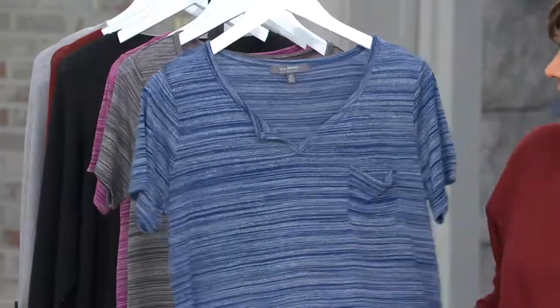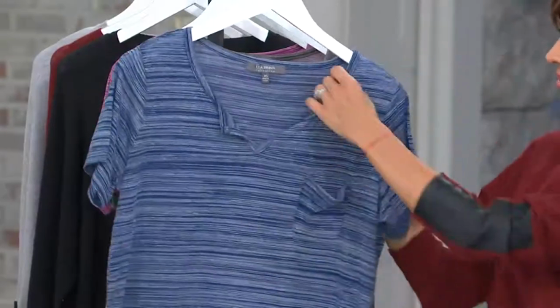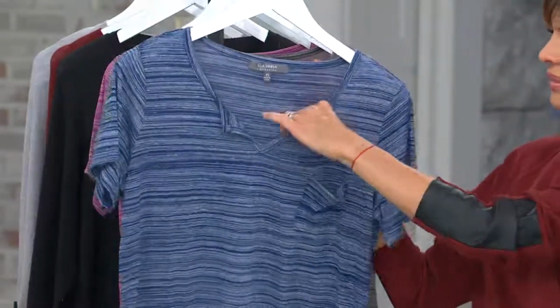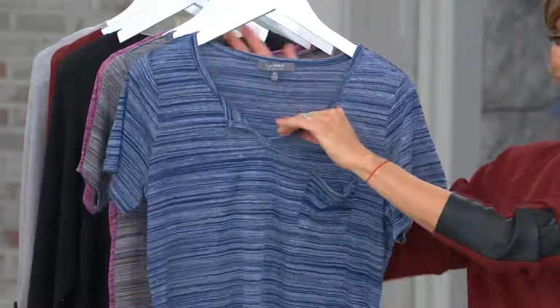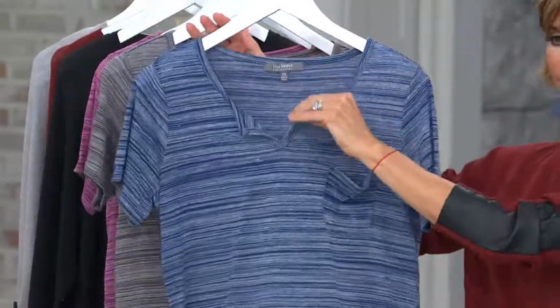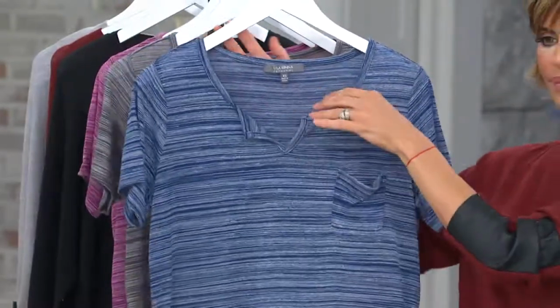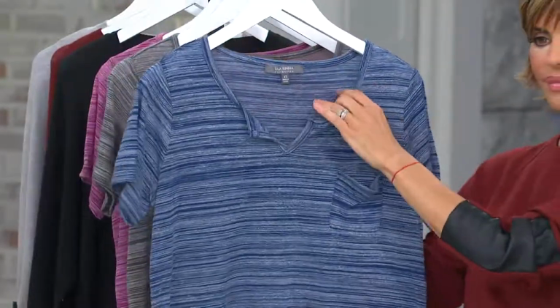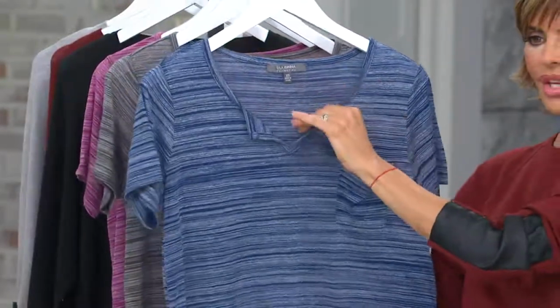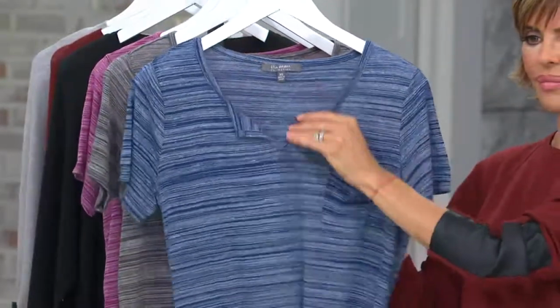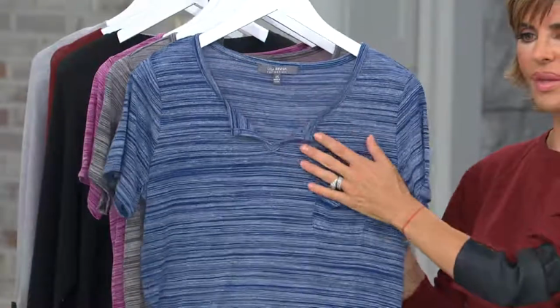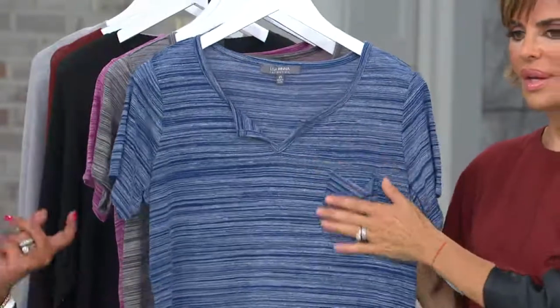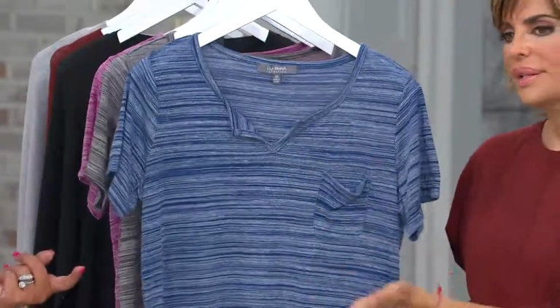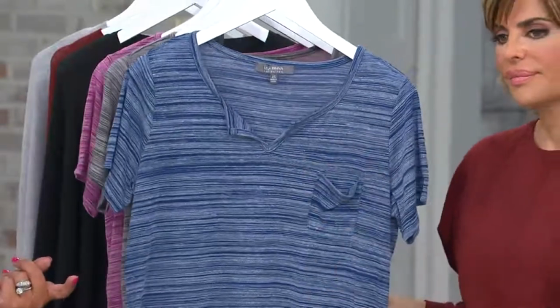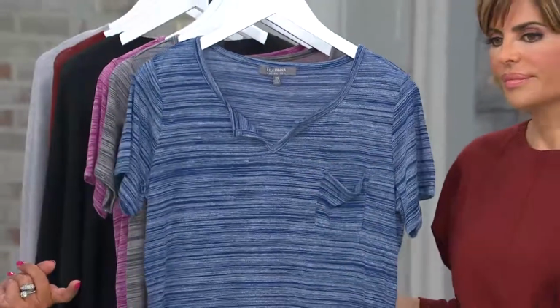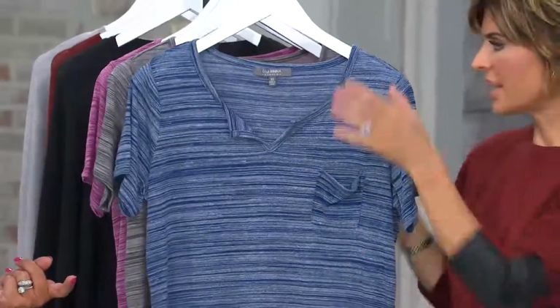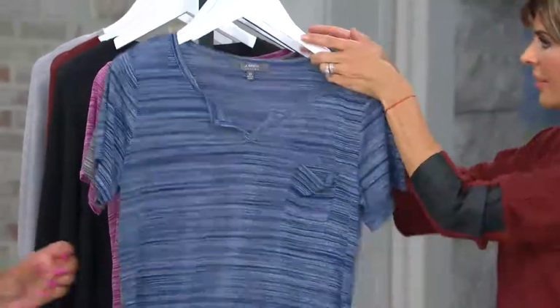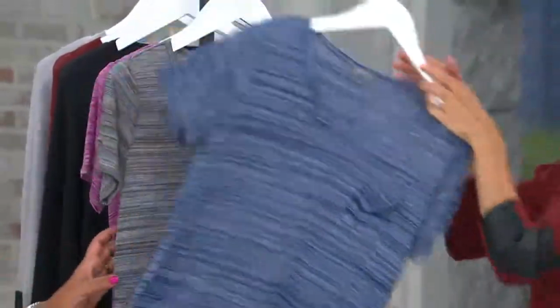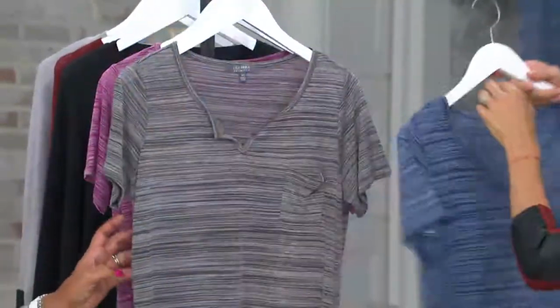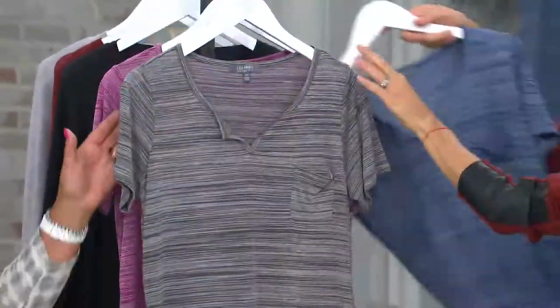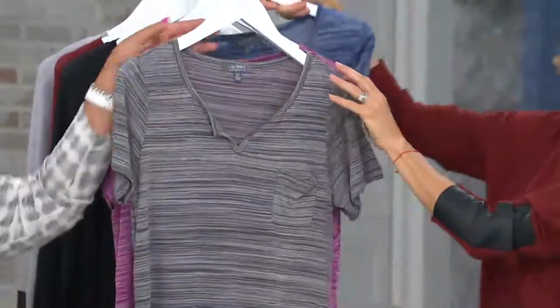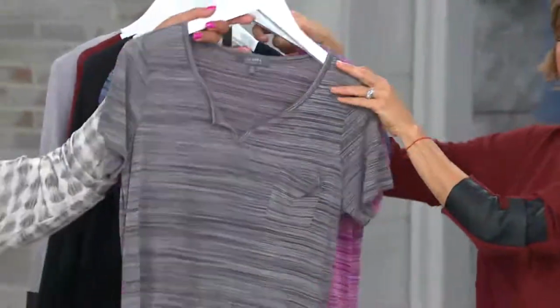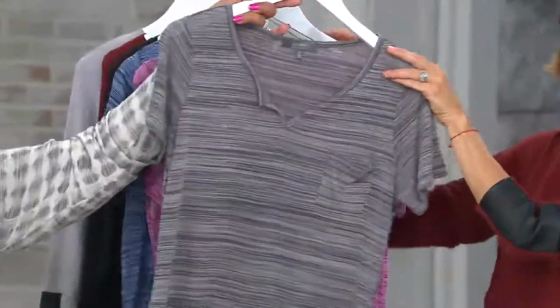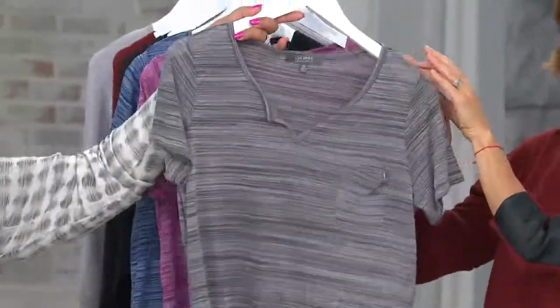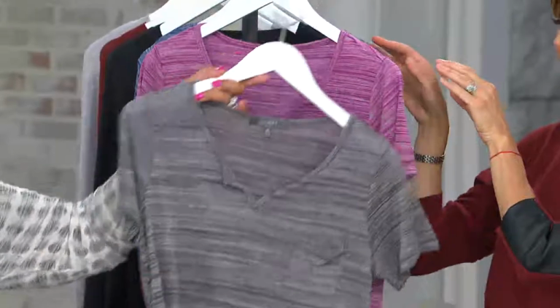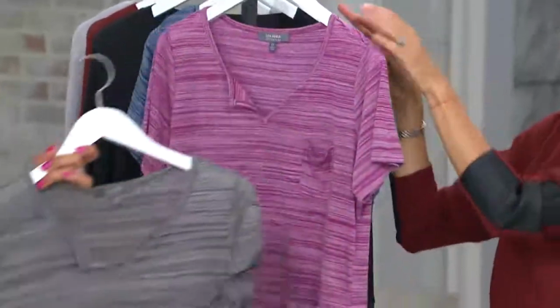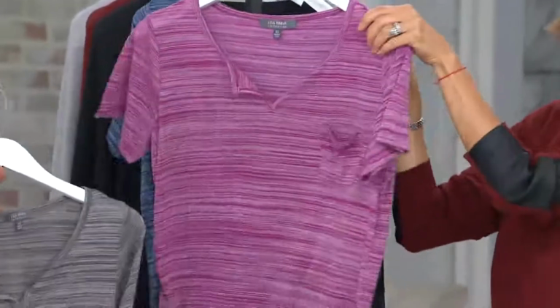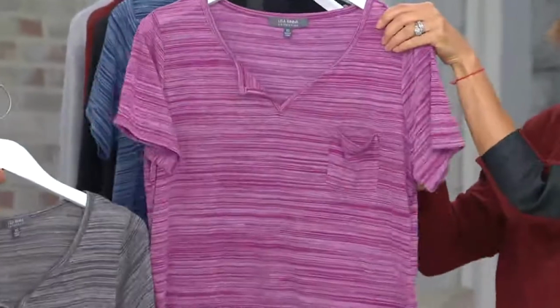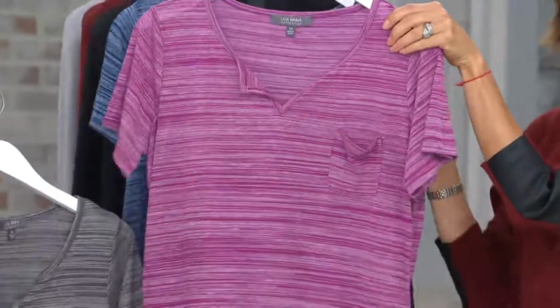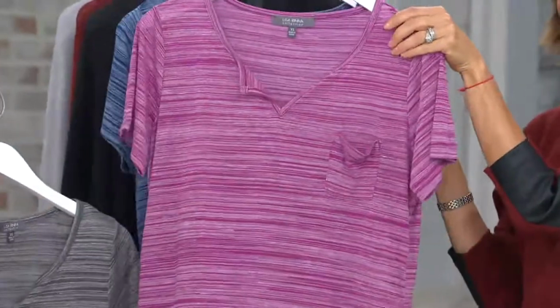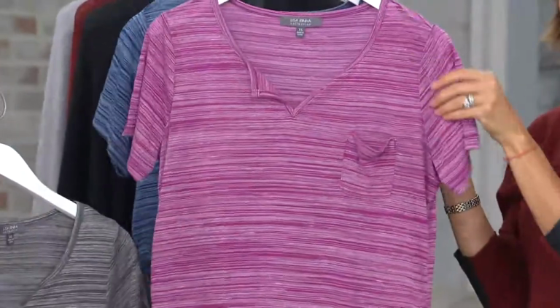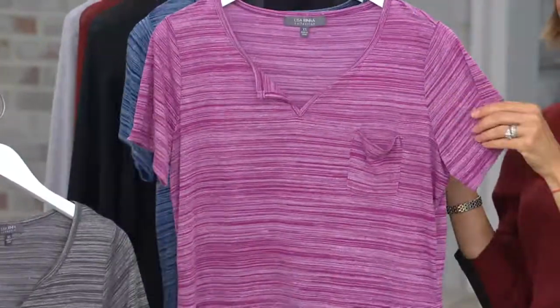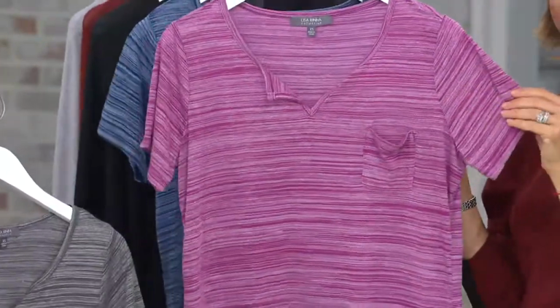The Lisa Rinna Collection short sleeve v-neck top with the pocket detailing. That's the navy — so pretty. I love your colors. And then there's the gravel. And then violet — feminine.